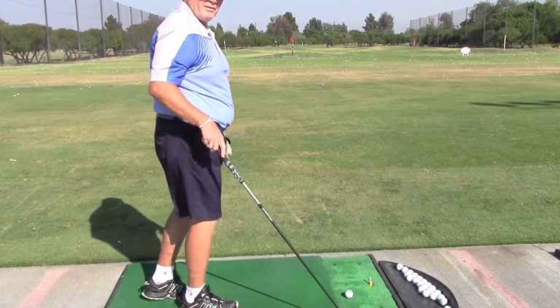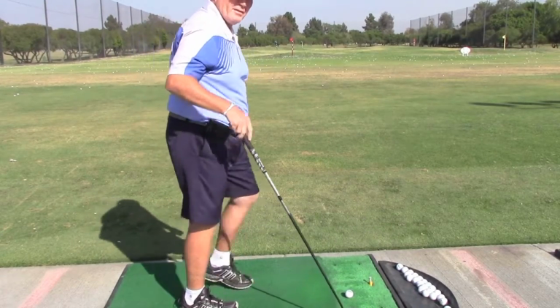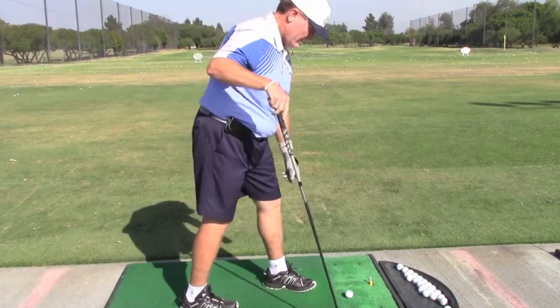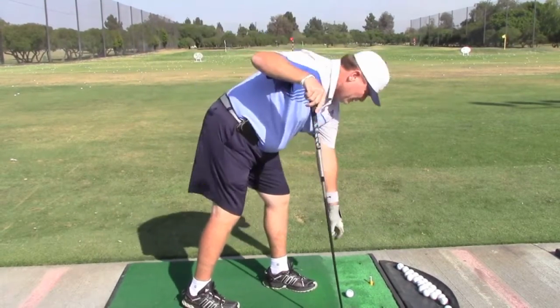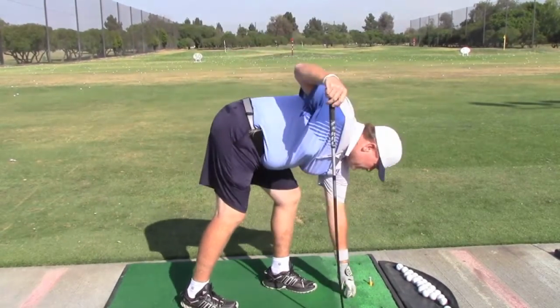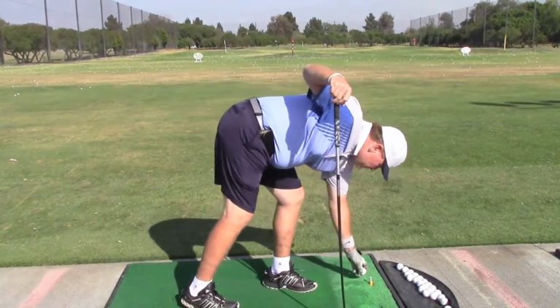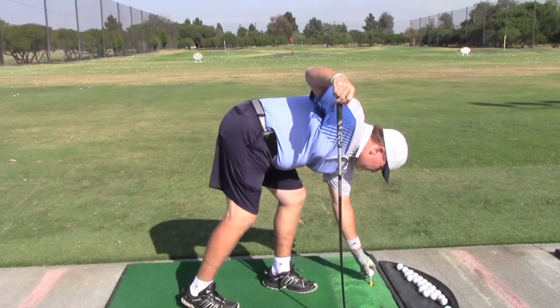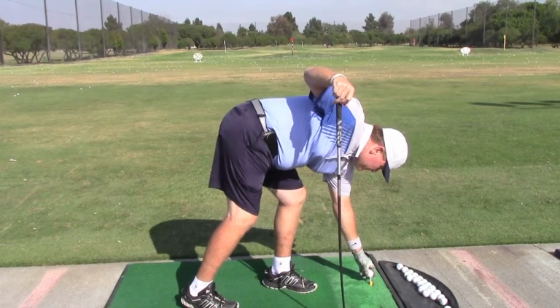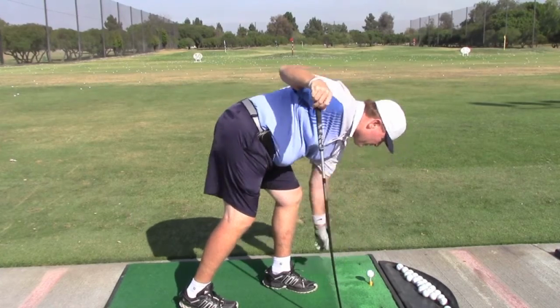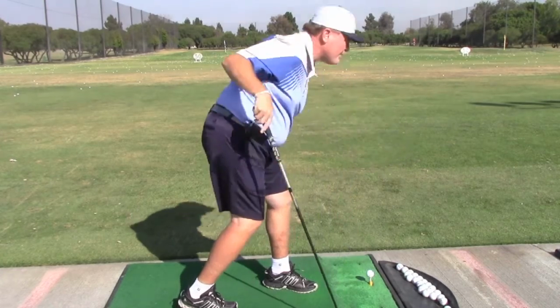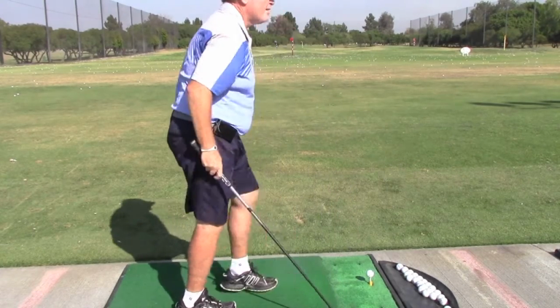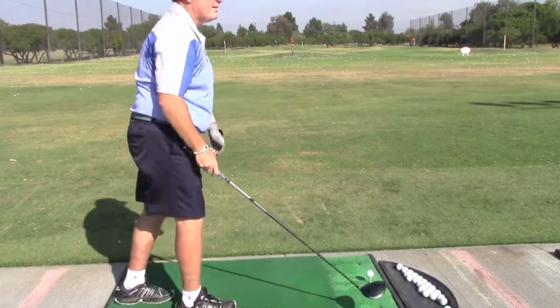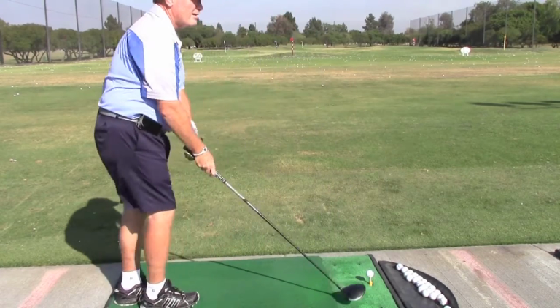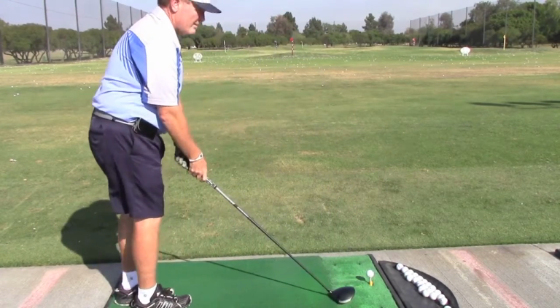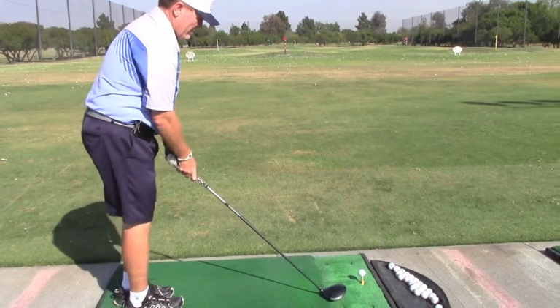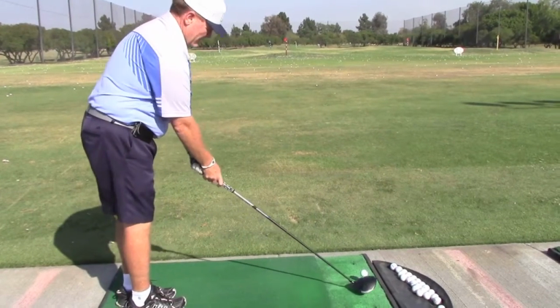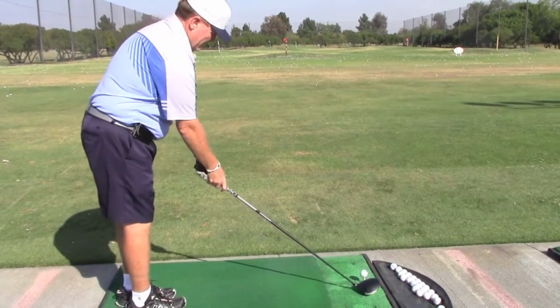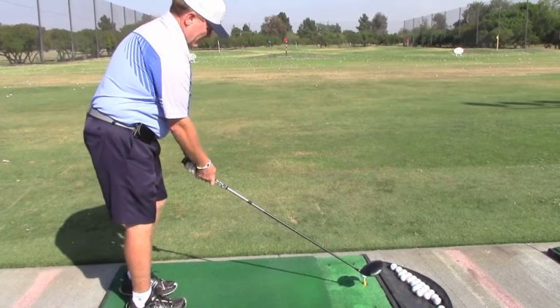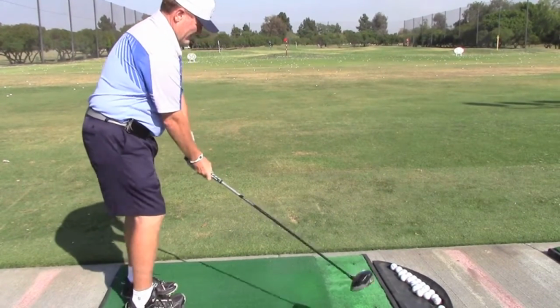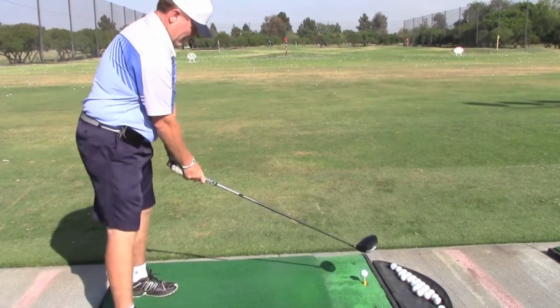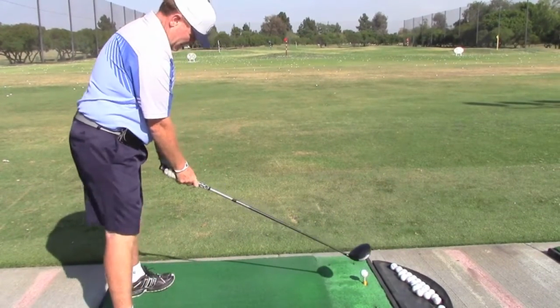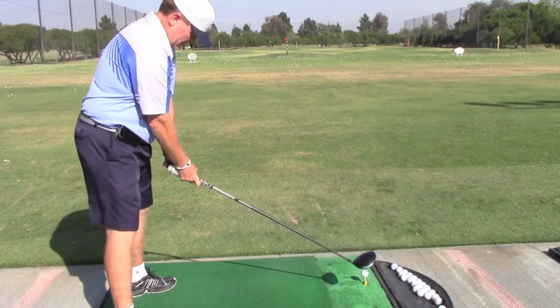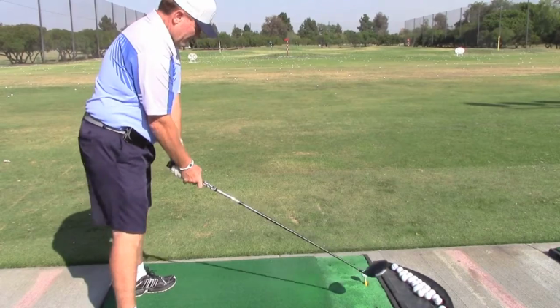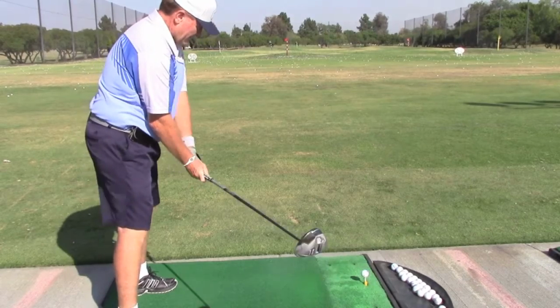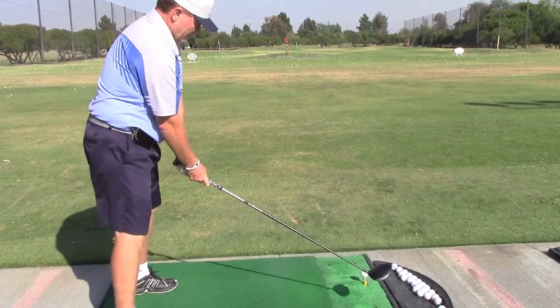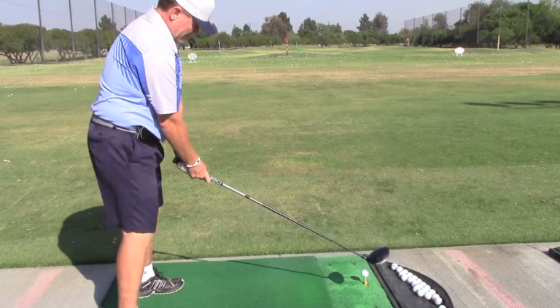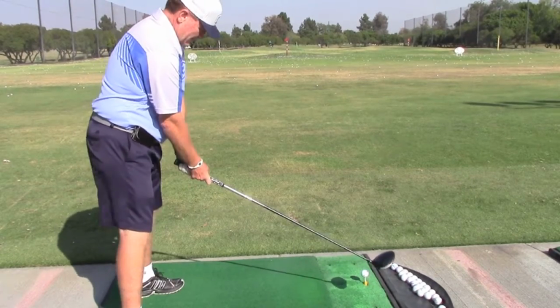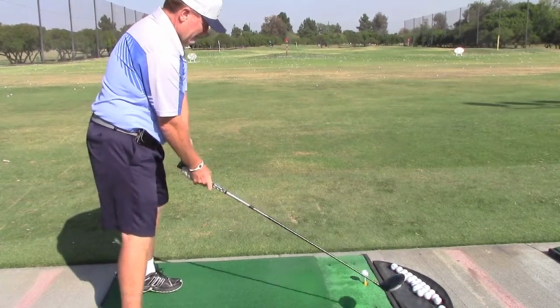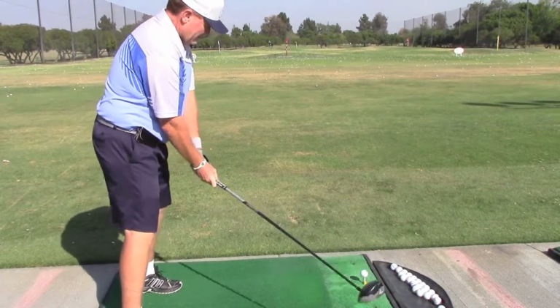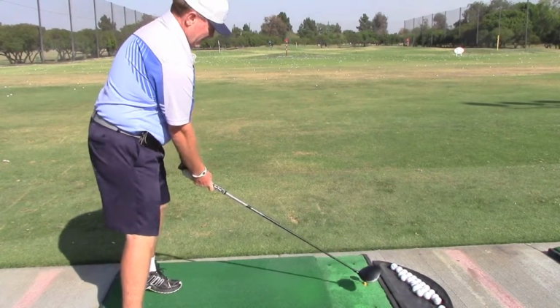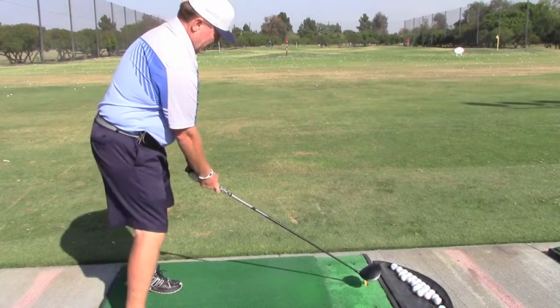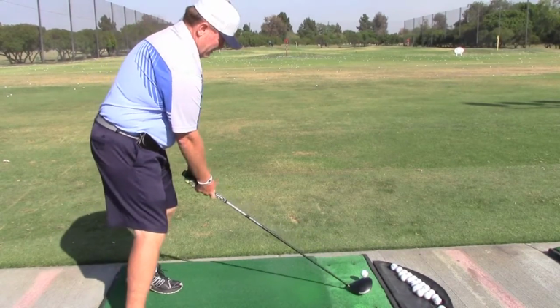That front hip almost looks like it's going to be pushing towards the target a little bit, feeling like that. And that's how you're going to get your arms, your shoulders, your hips, and everything to go through the ball.